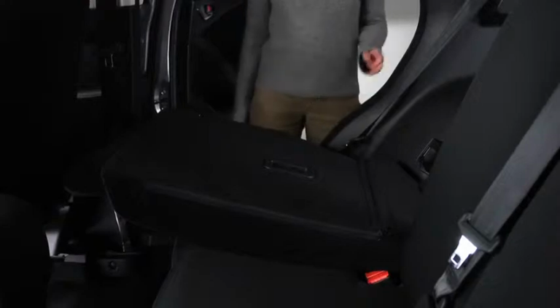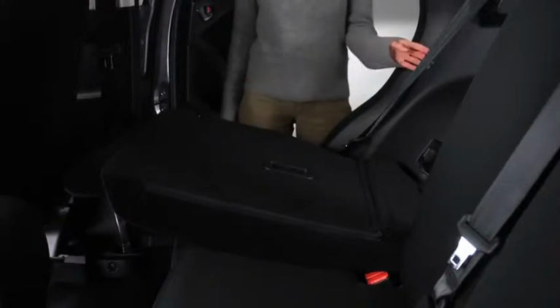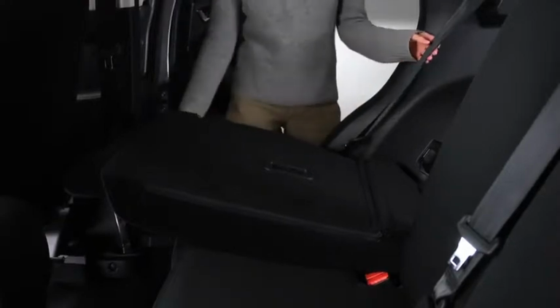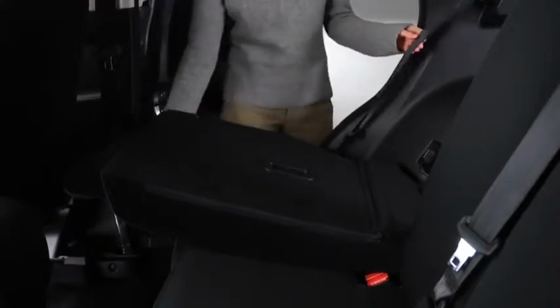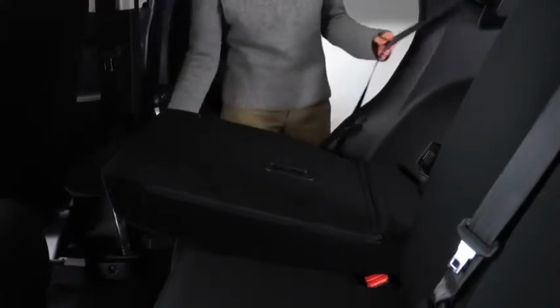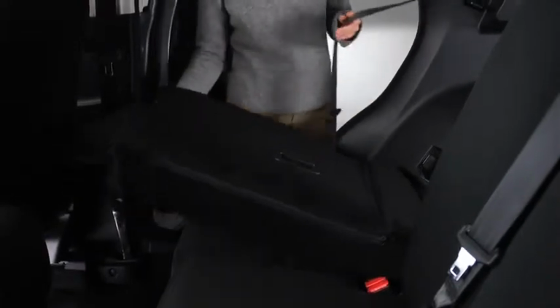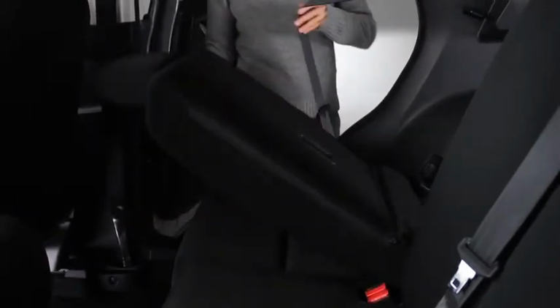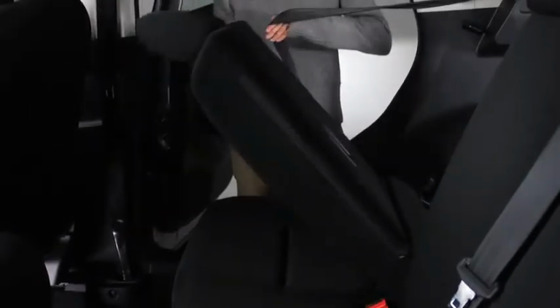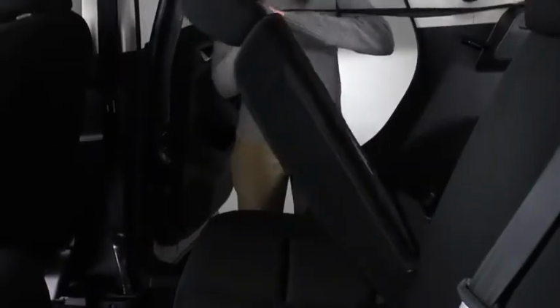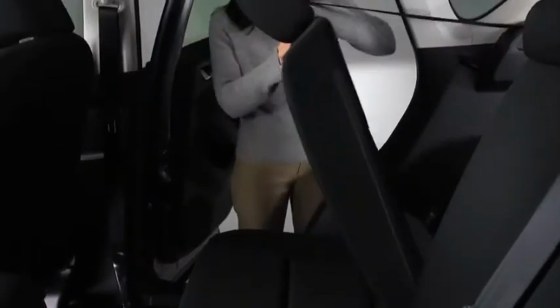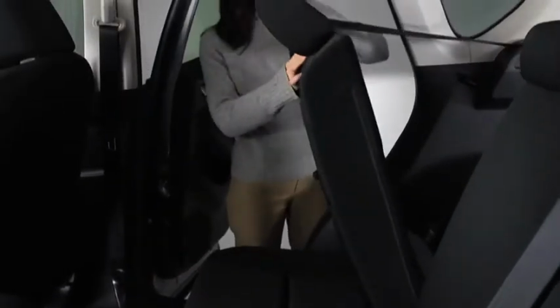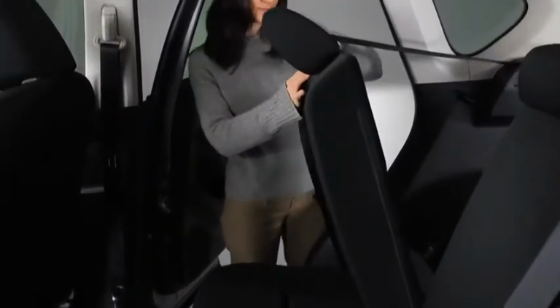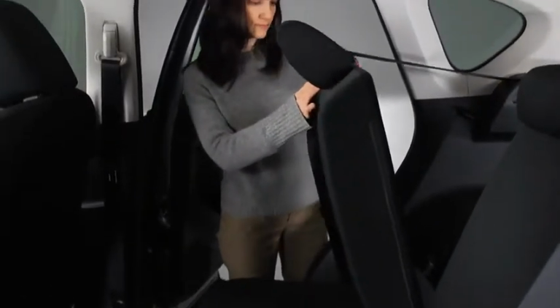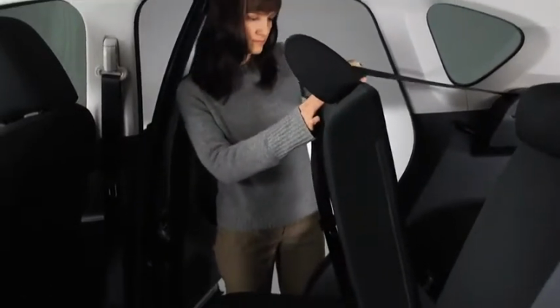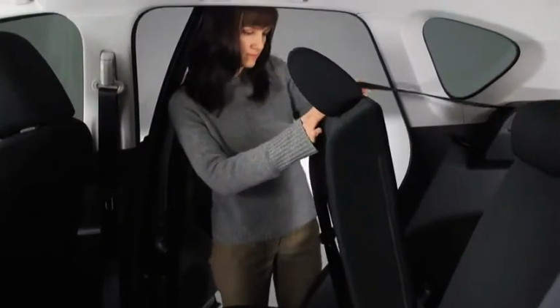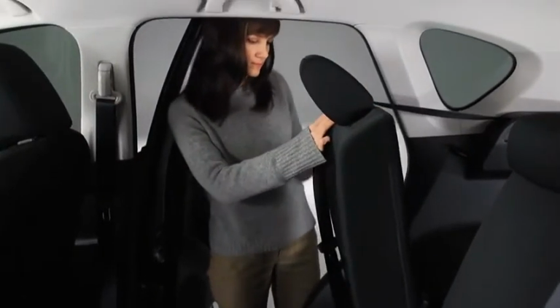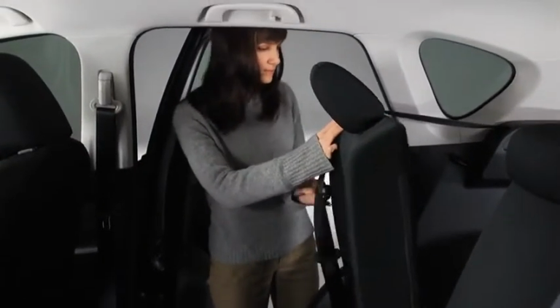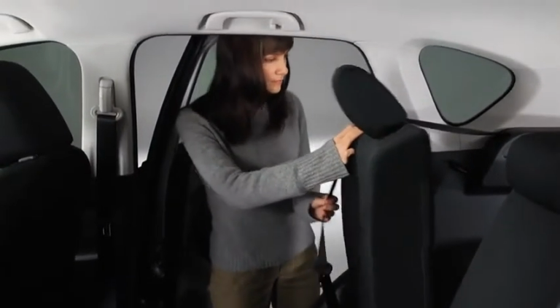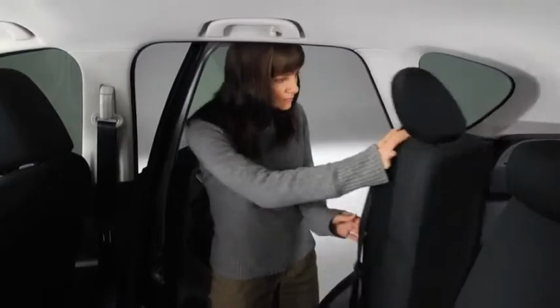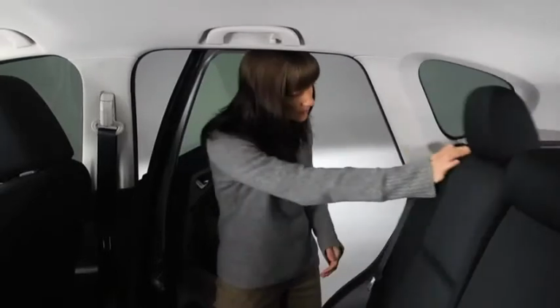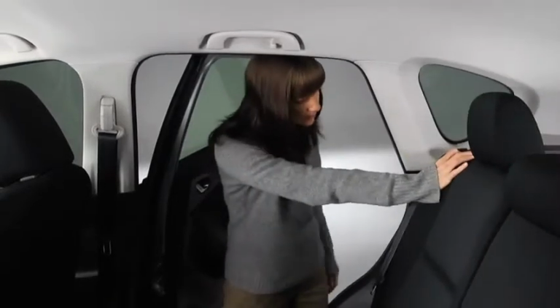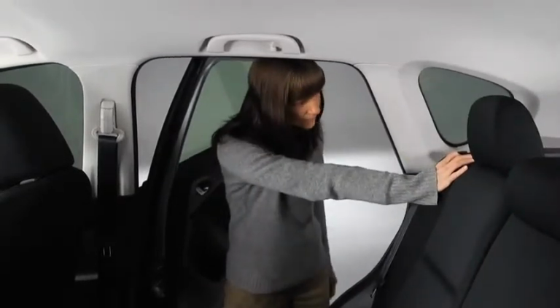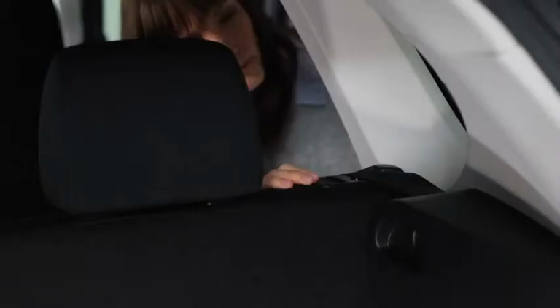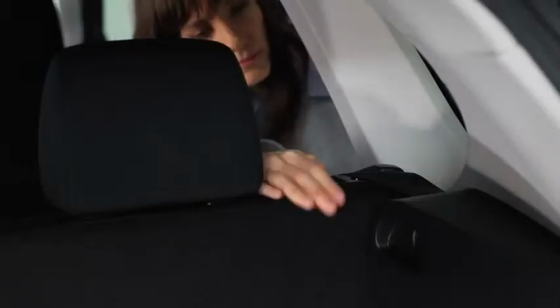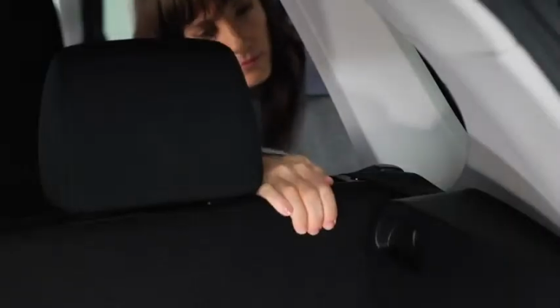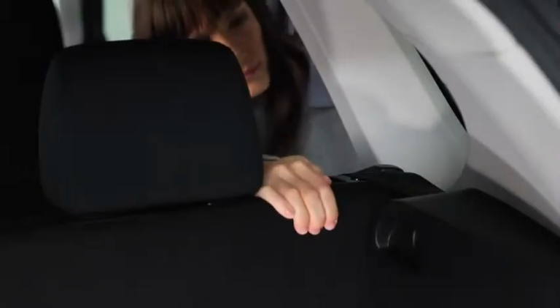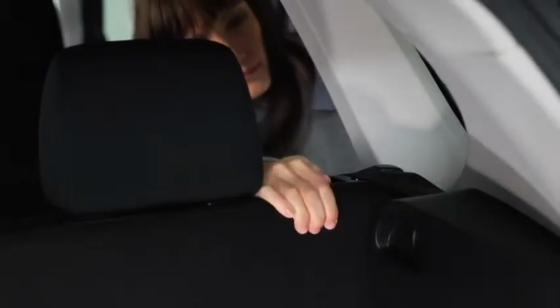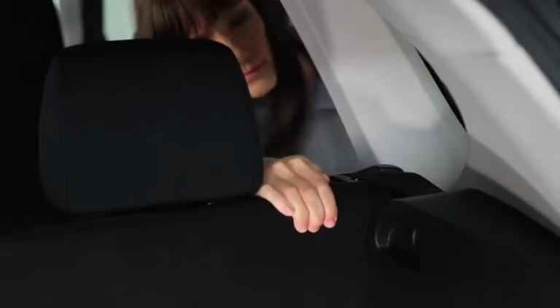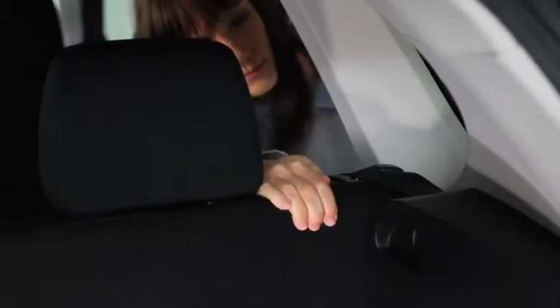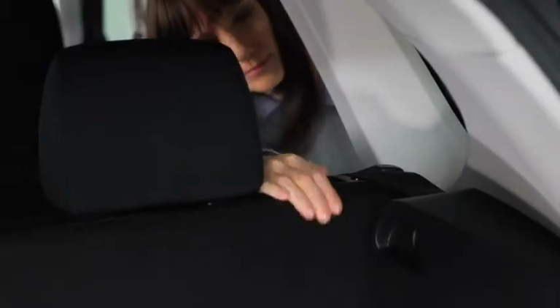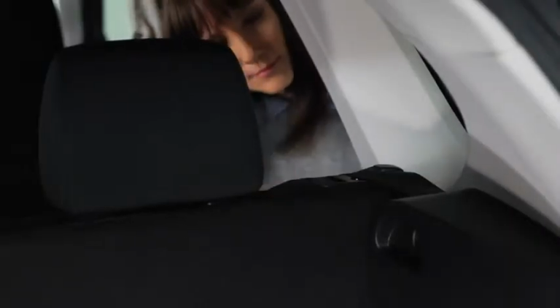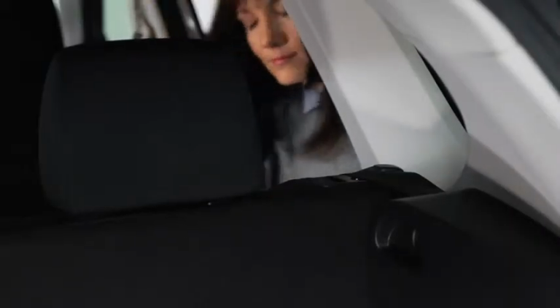To return the seatbacks to the upright position, lift the seatbacks upright. Pull on the top of the seatbacks from inside the vehicle to make sure they are locked.